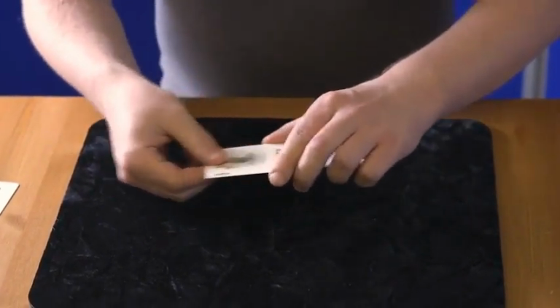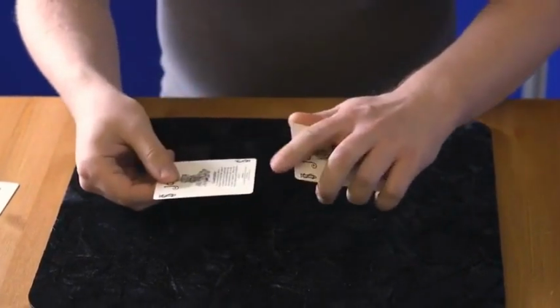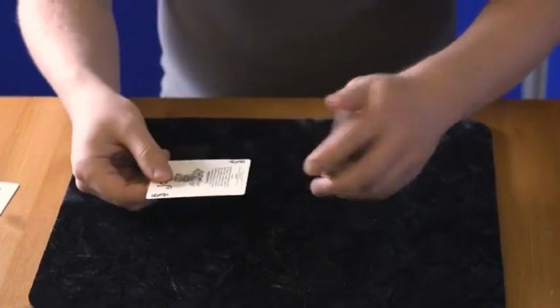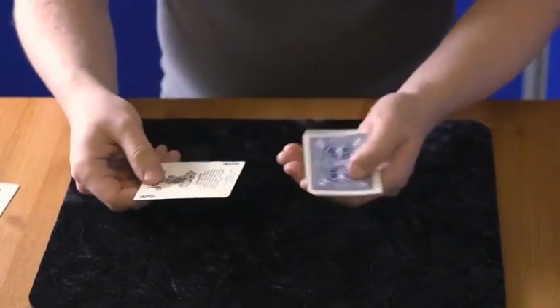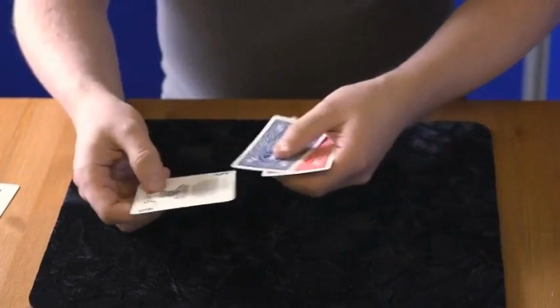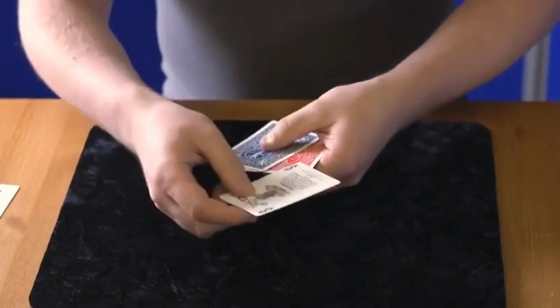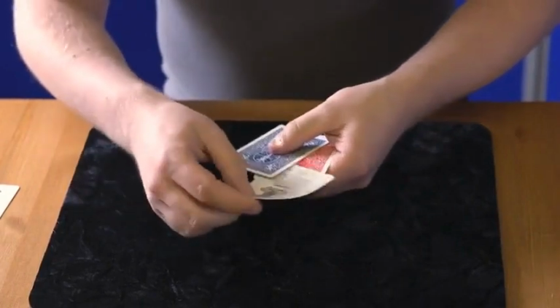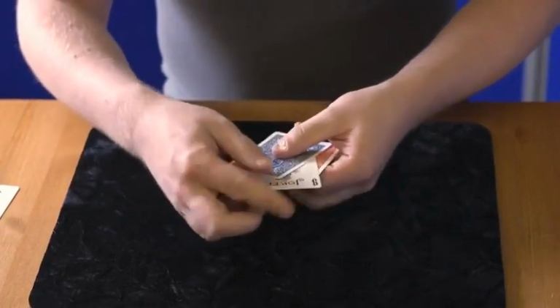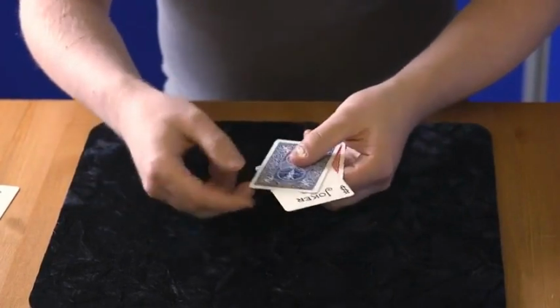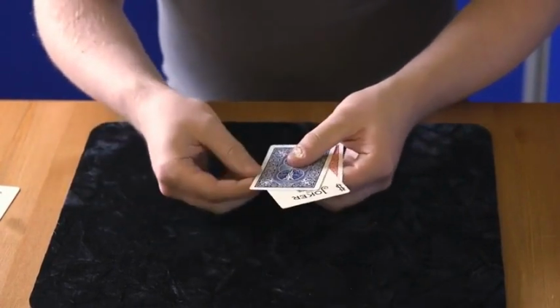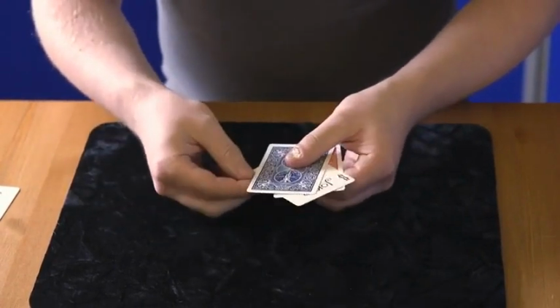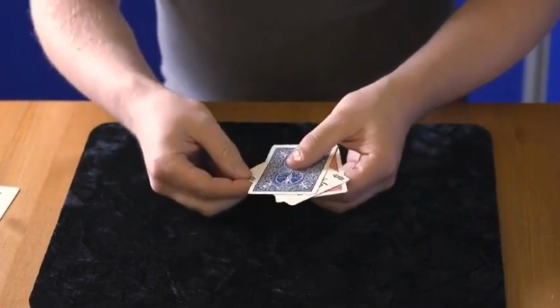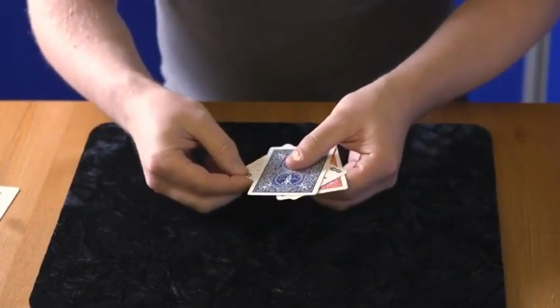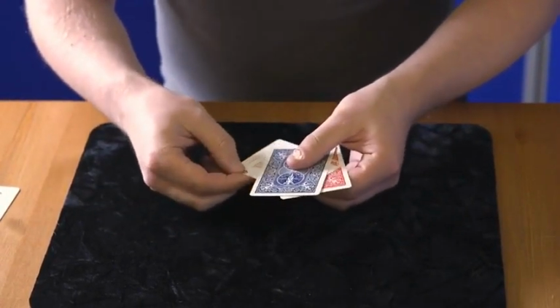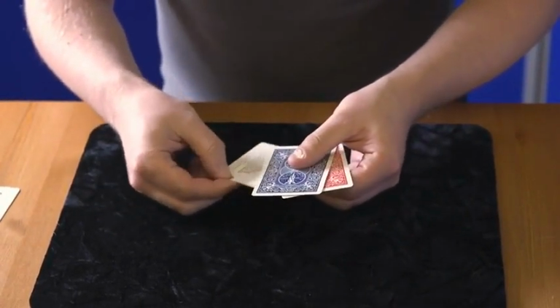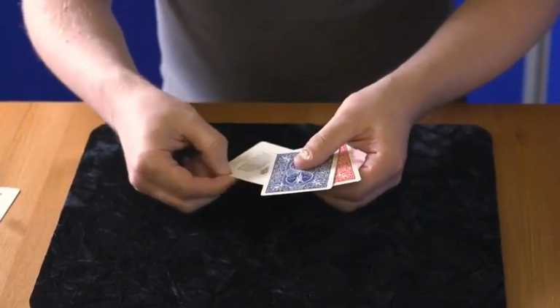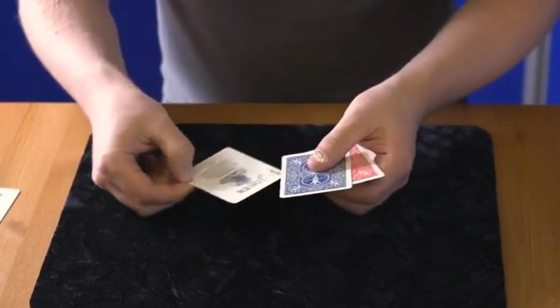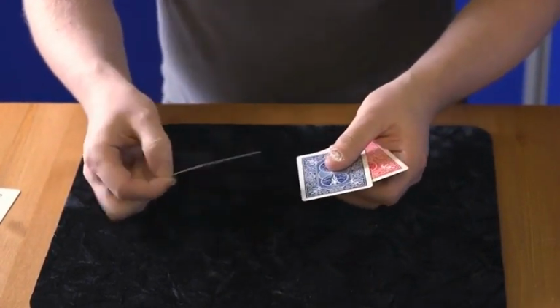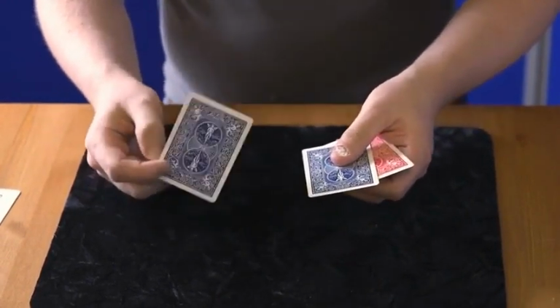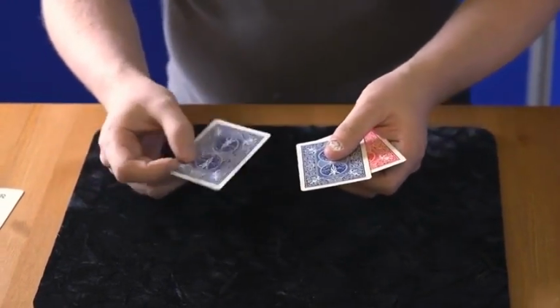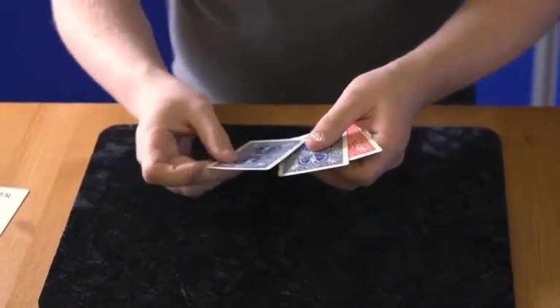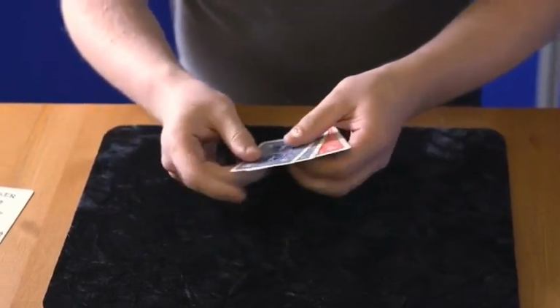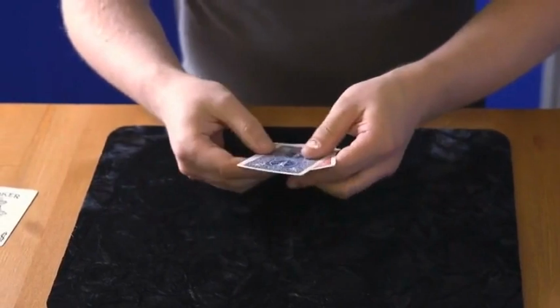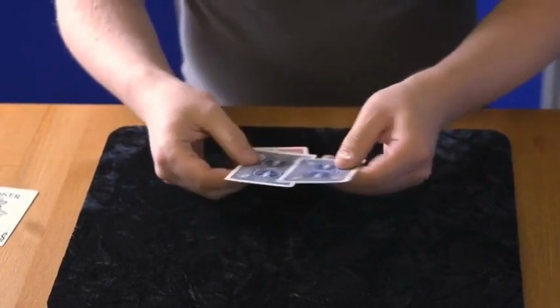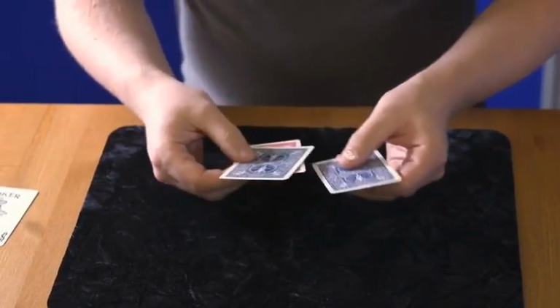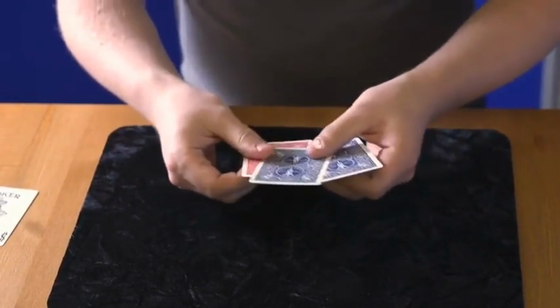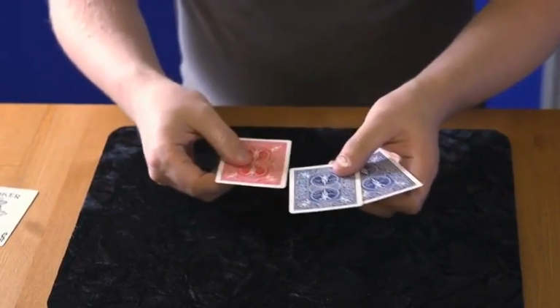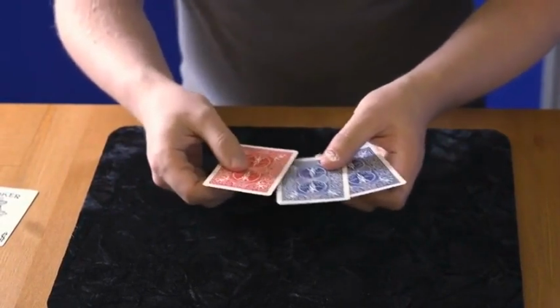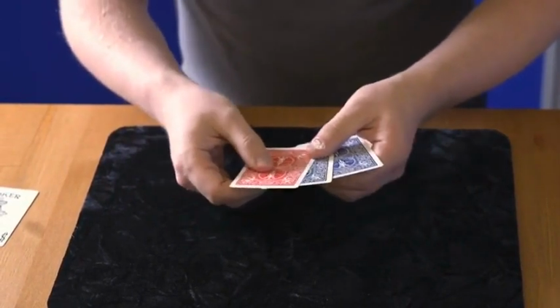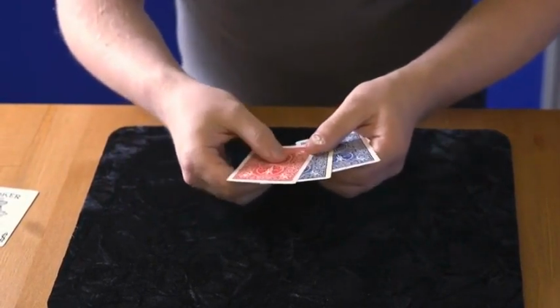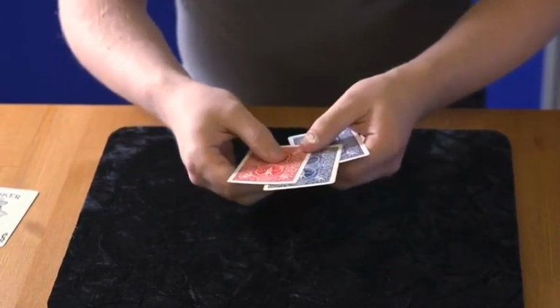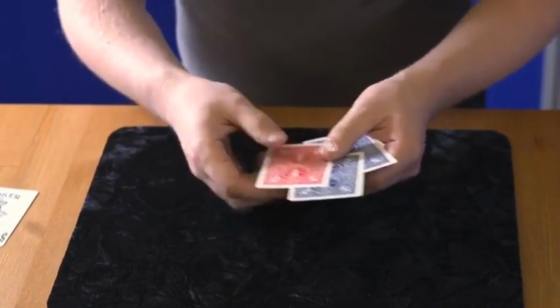Let's try another one. We've got another joker here — we'll just push it through the cards and give it a bit of friction. And that one also changes, which means we've now got two blue and one red.